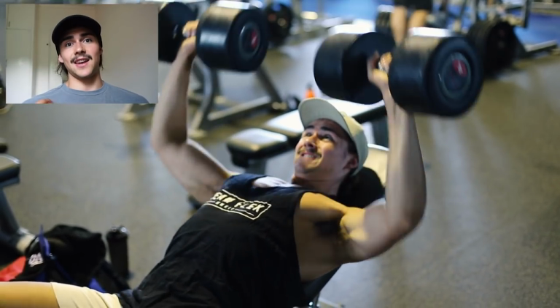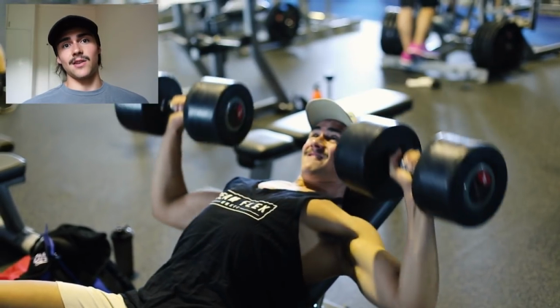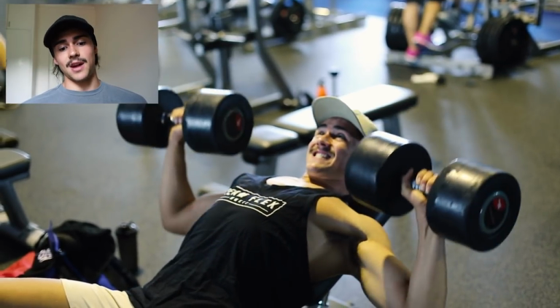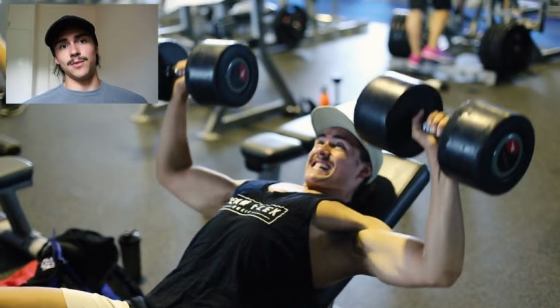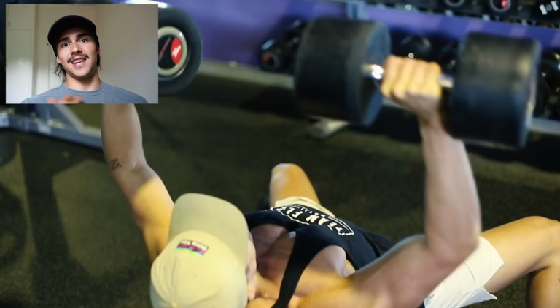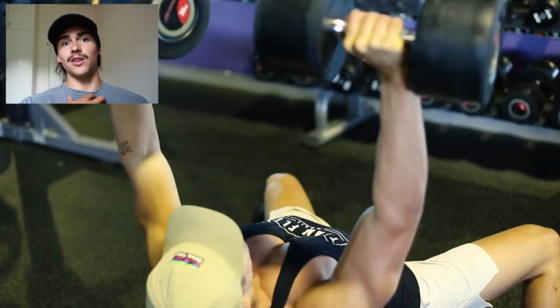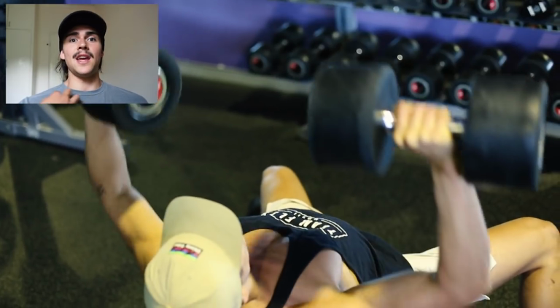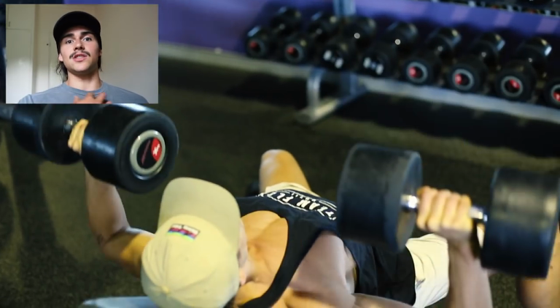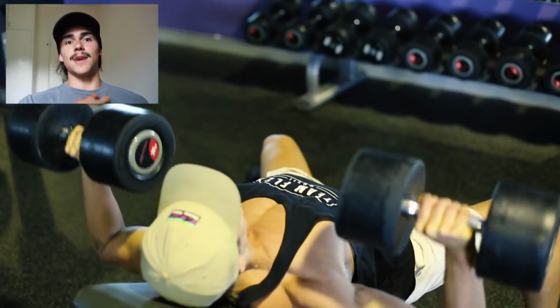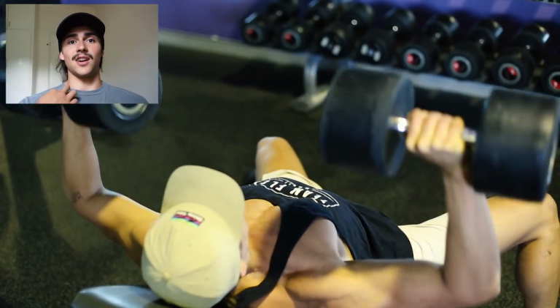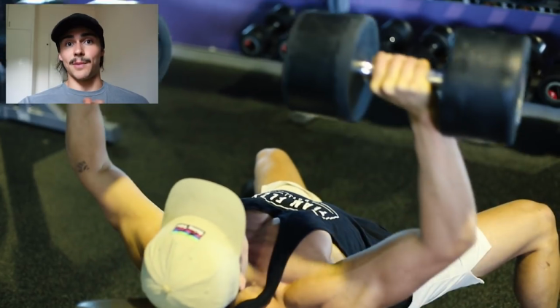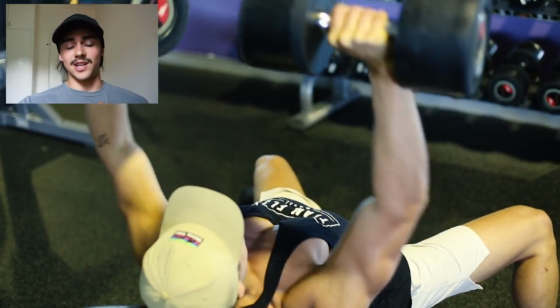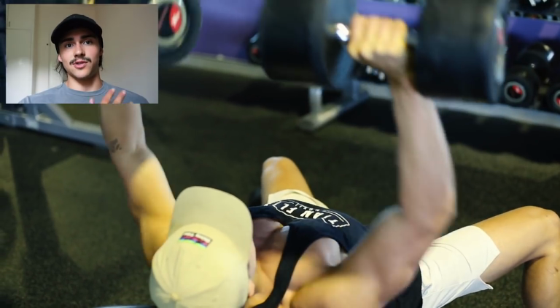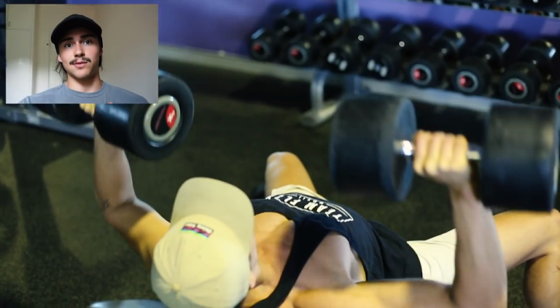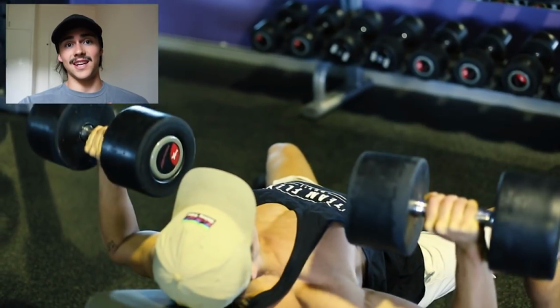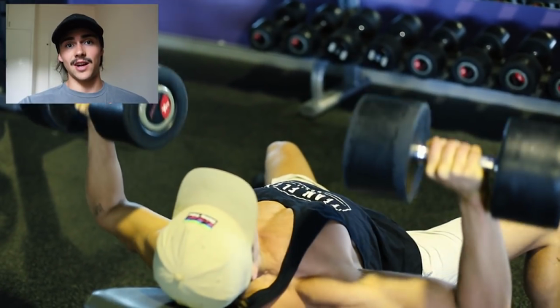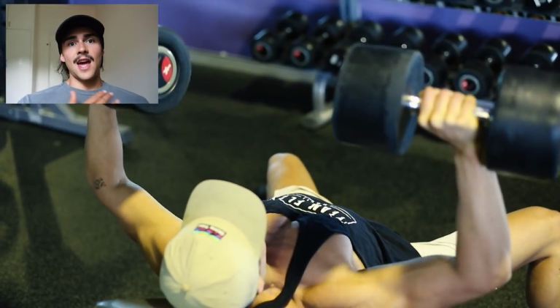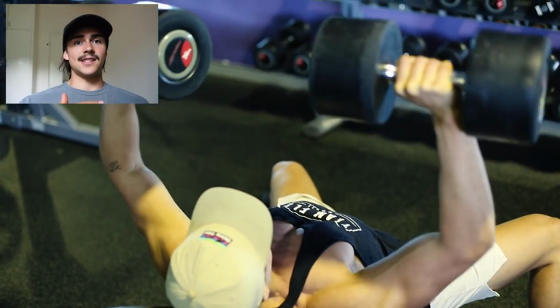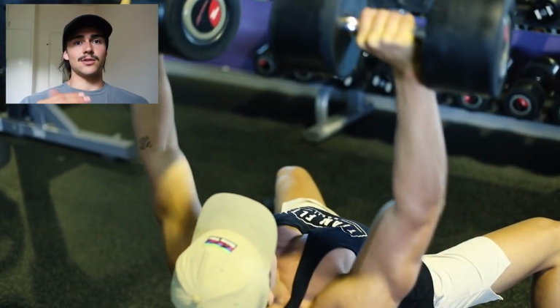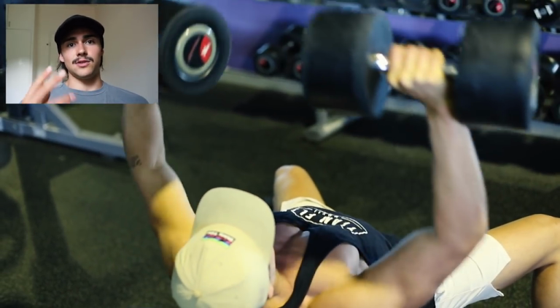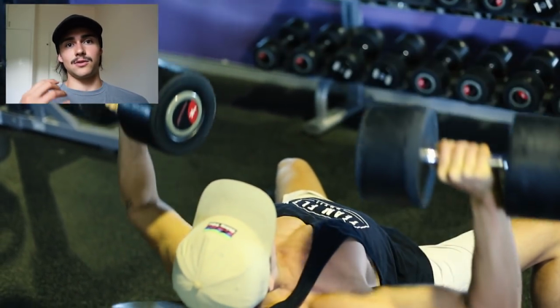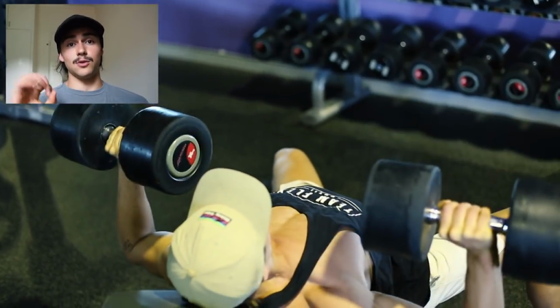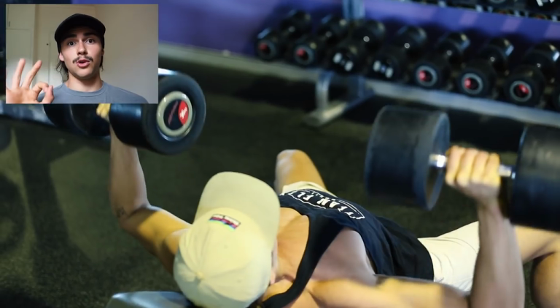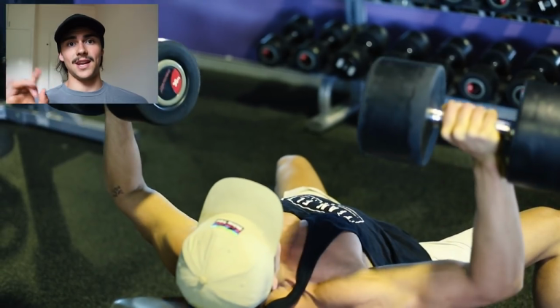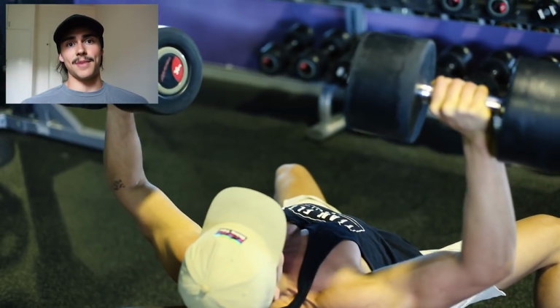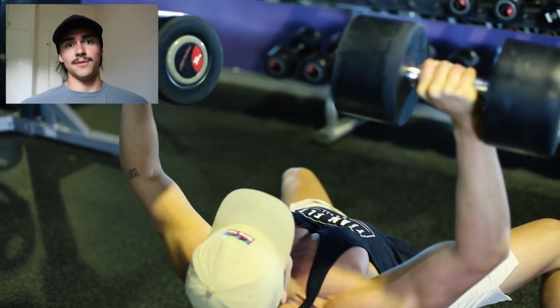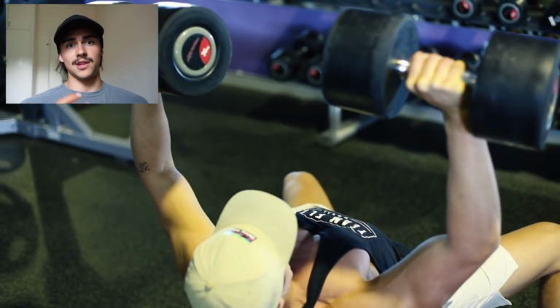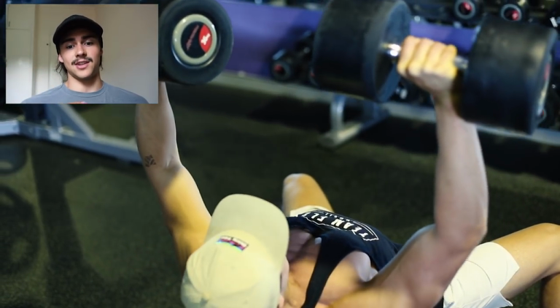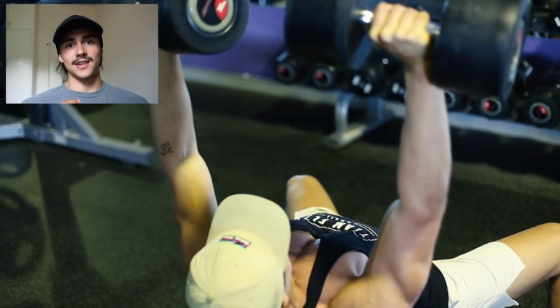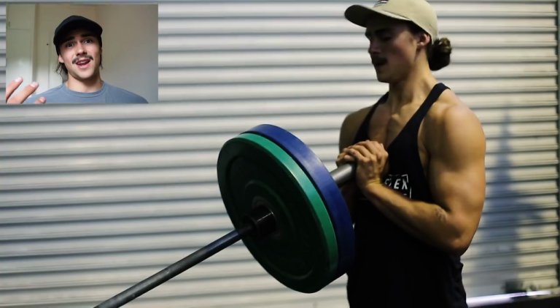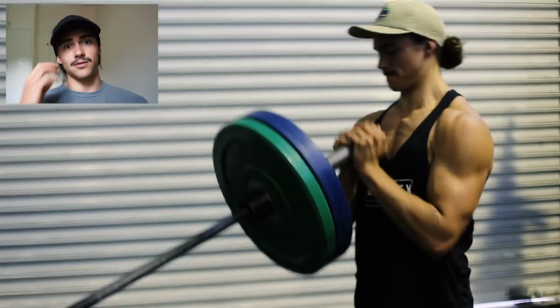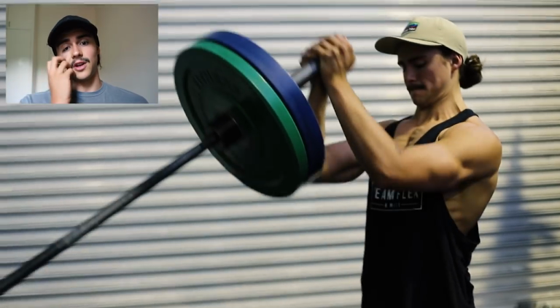The incline is another compound movement and it's just going to target your upper chest more — hence why we did incline. It's good to do two big compound movements when you're training chest or any muscle group really.